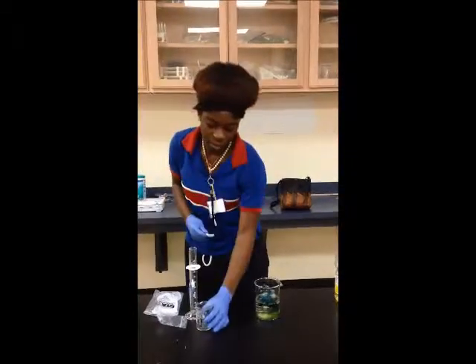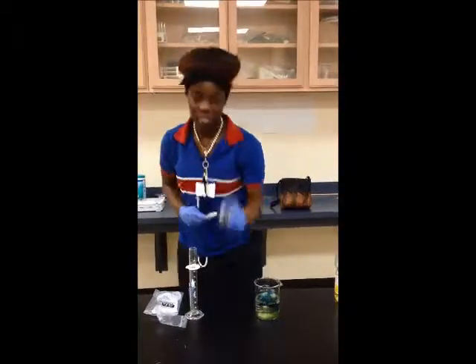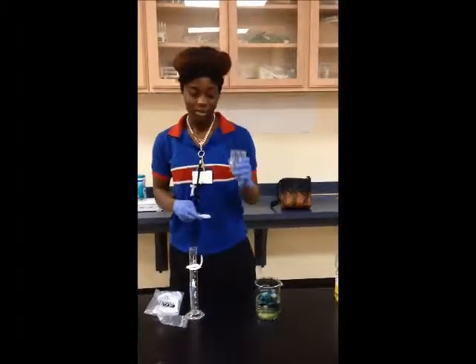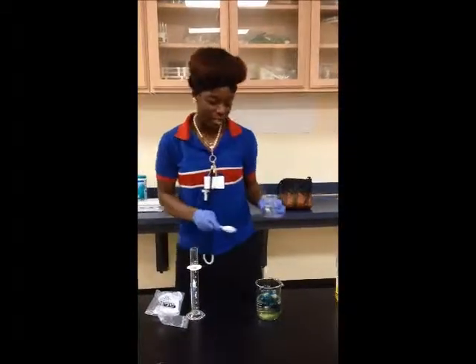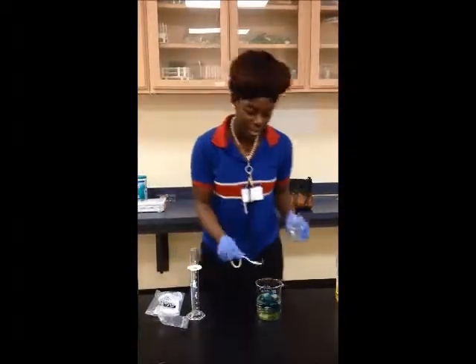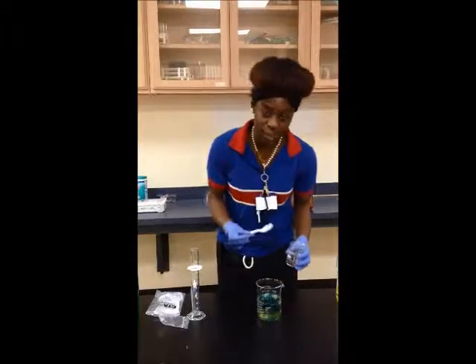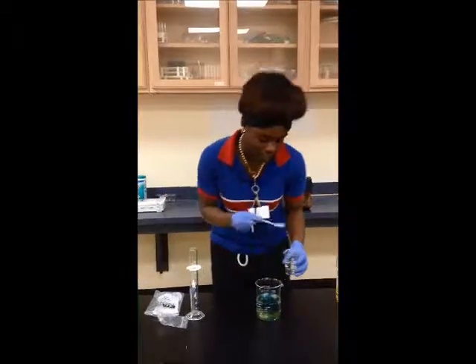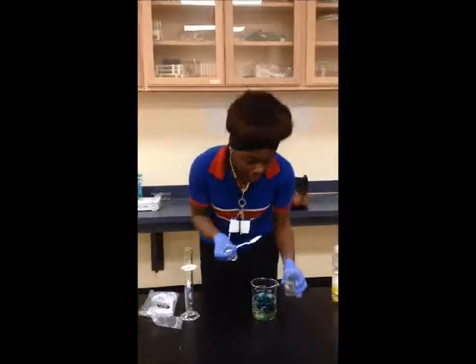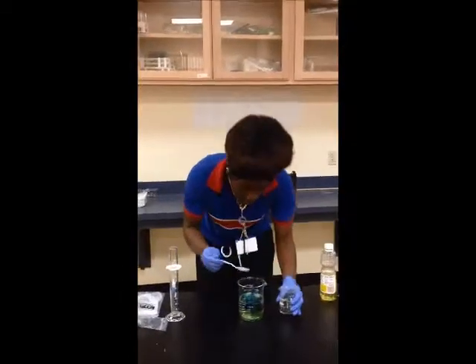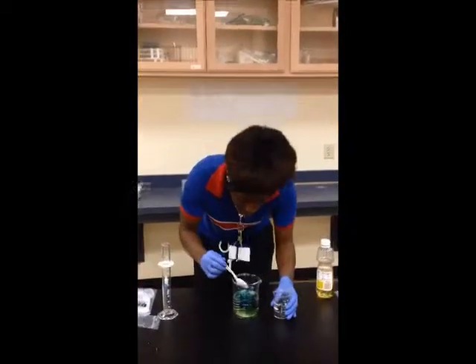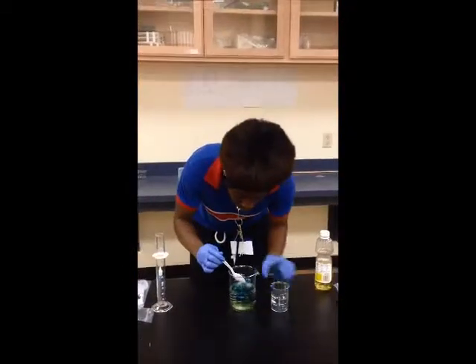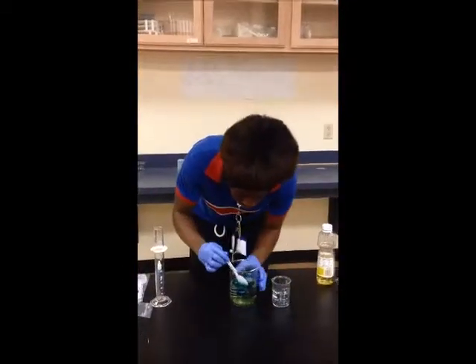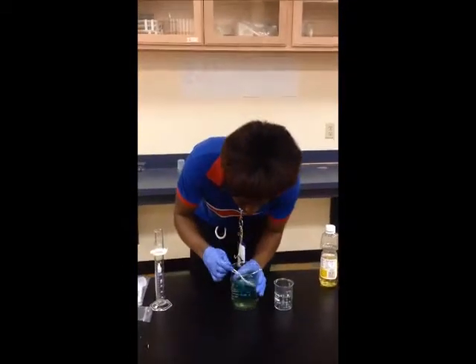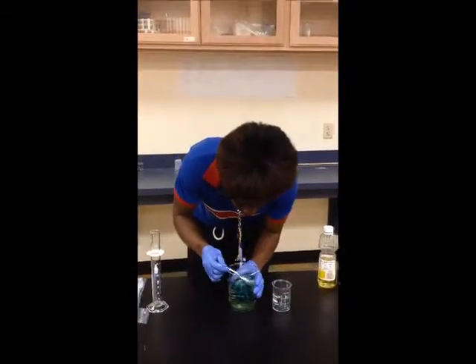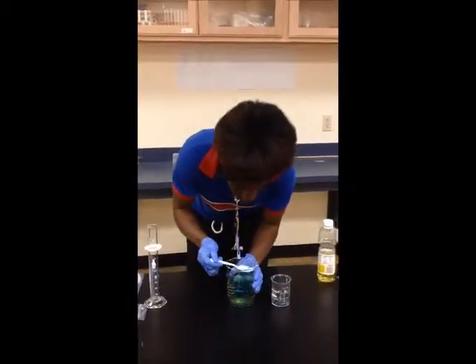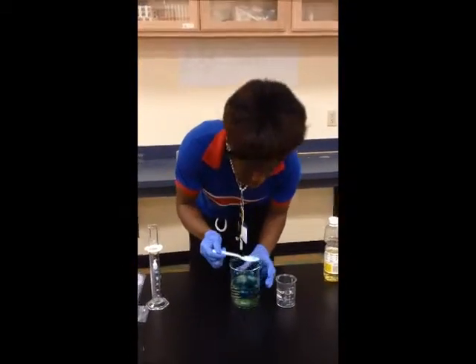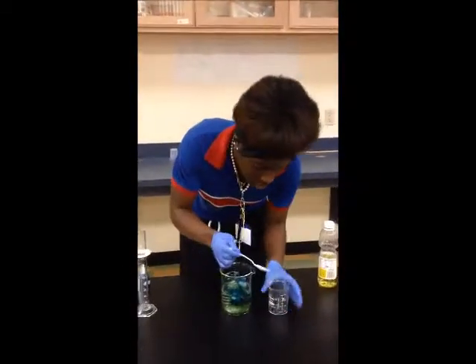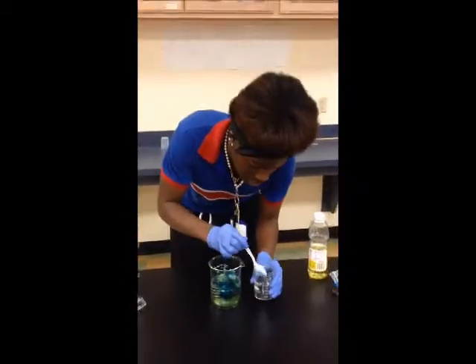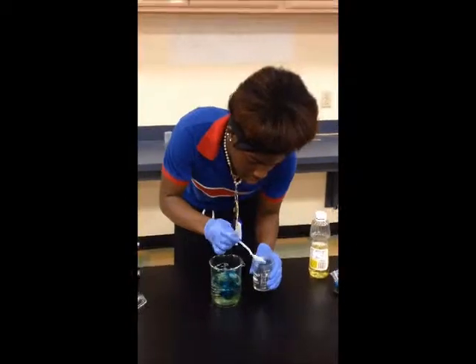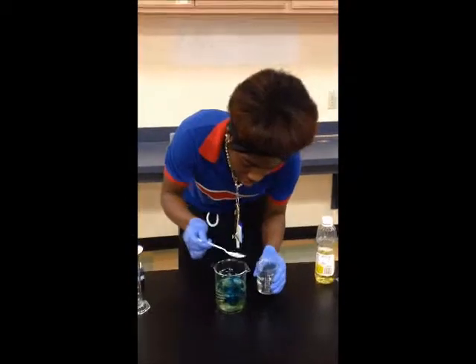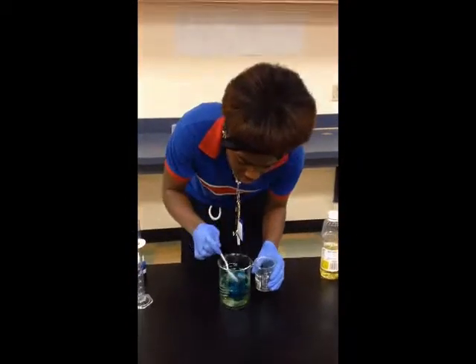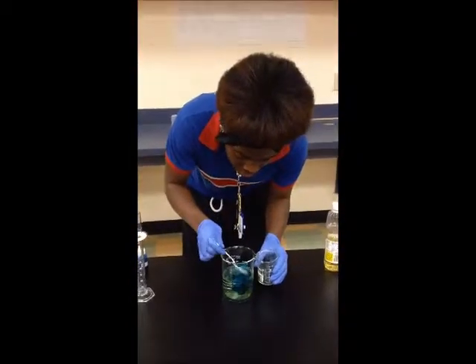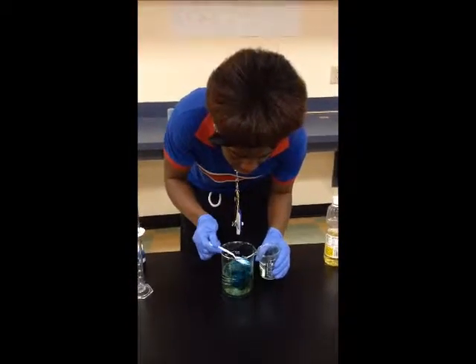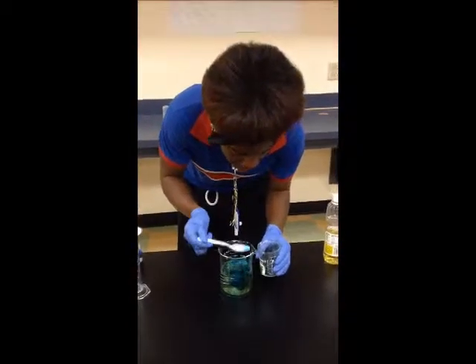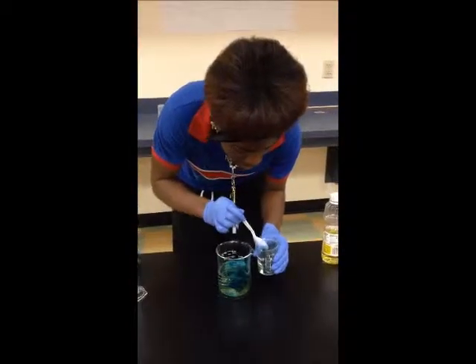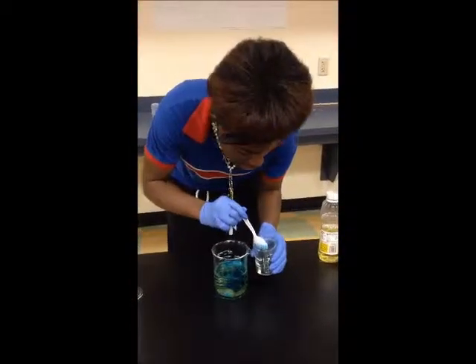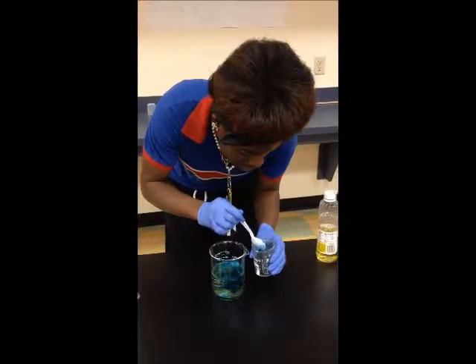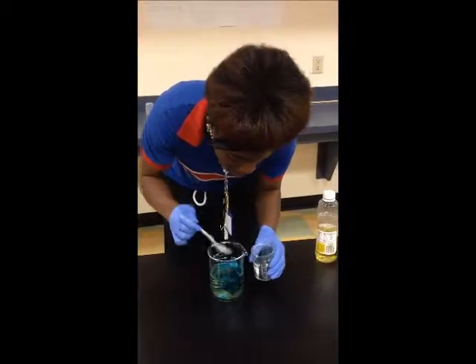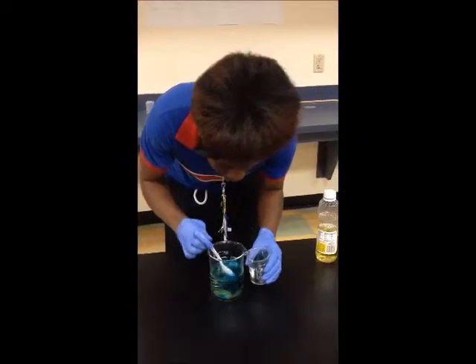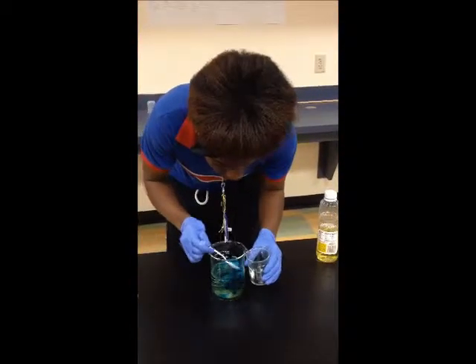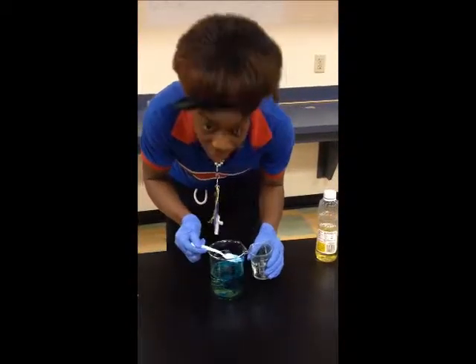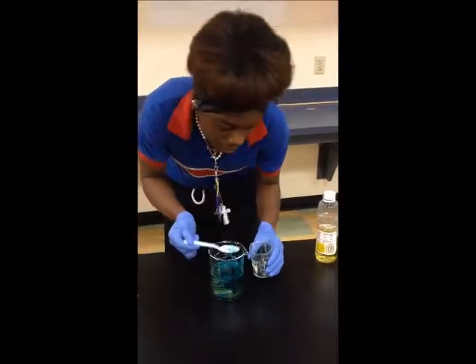We are going to use this little beaker, and we are going to skim the oil off and try to put it in the beaker. As you can tell, it is probably going to take a long time, and it won't get all the oil up.